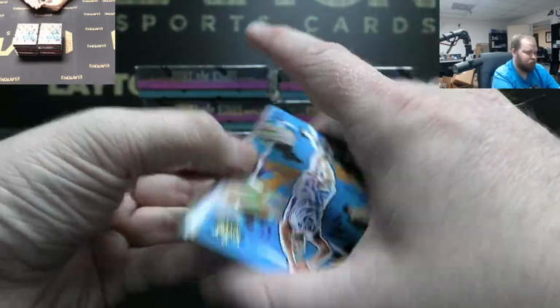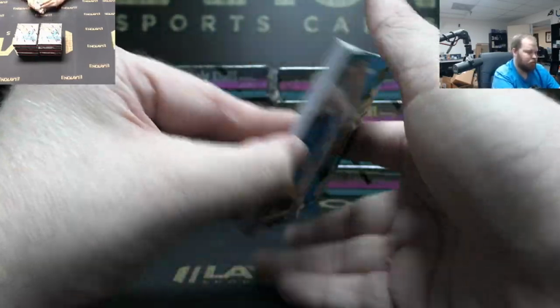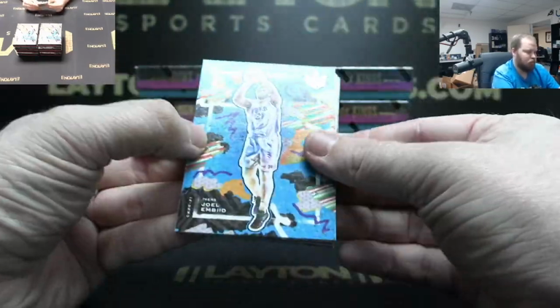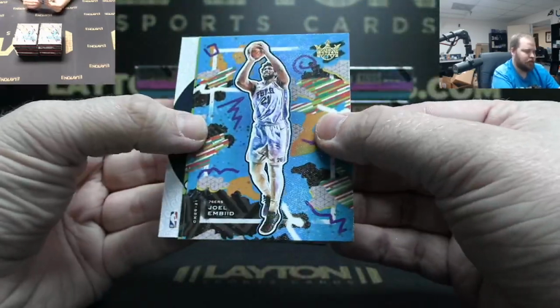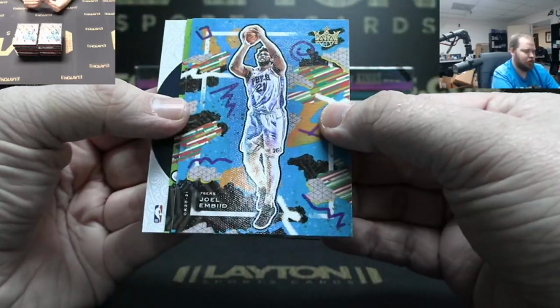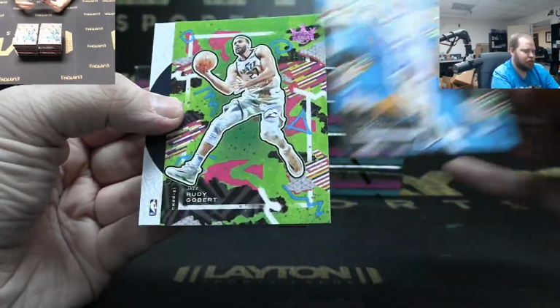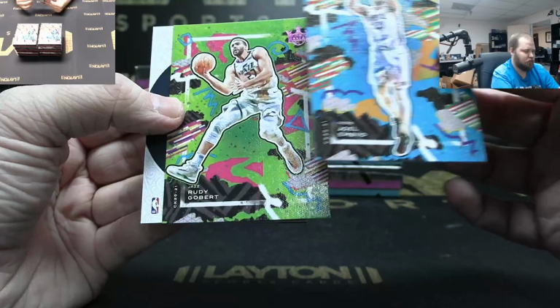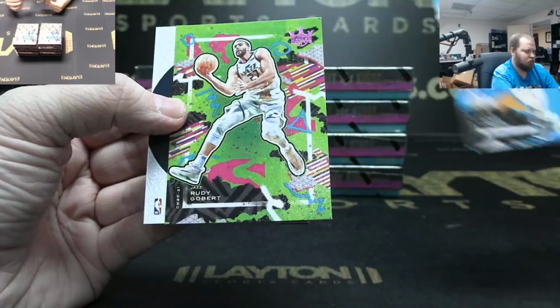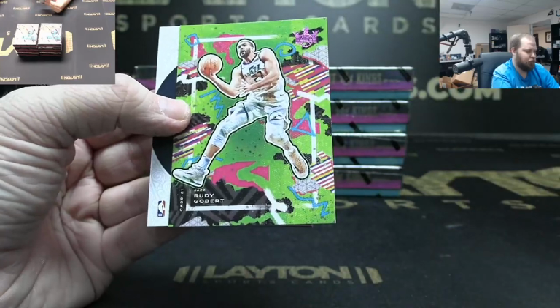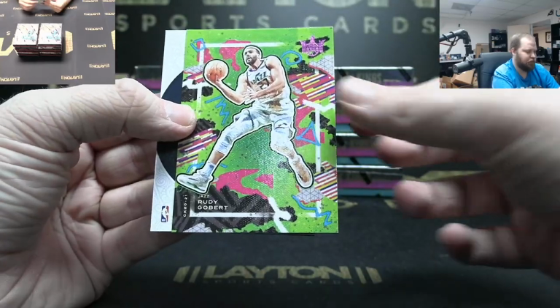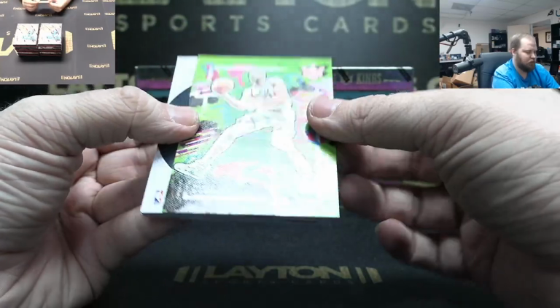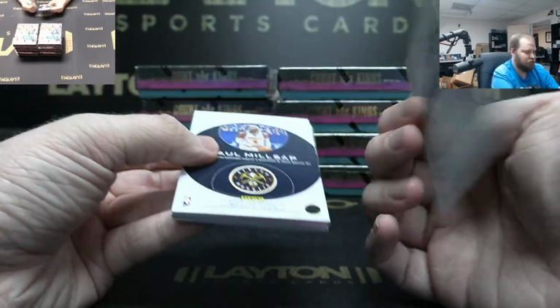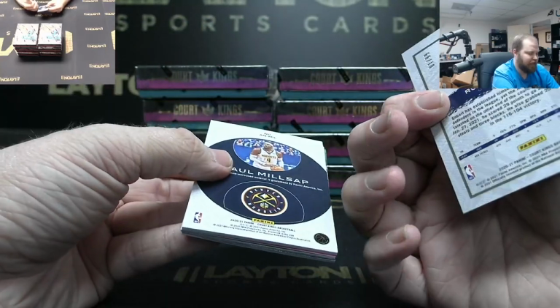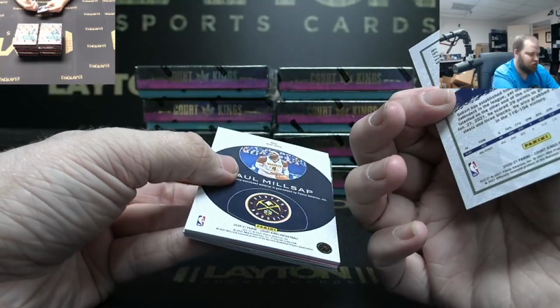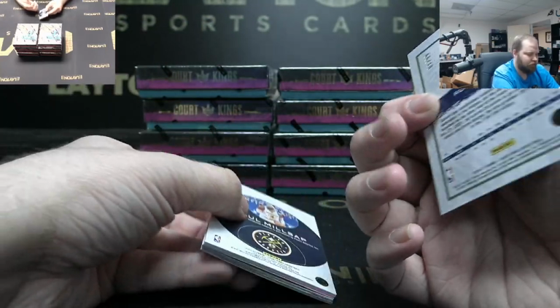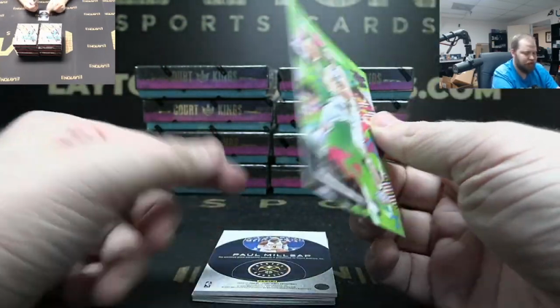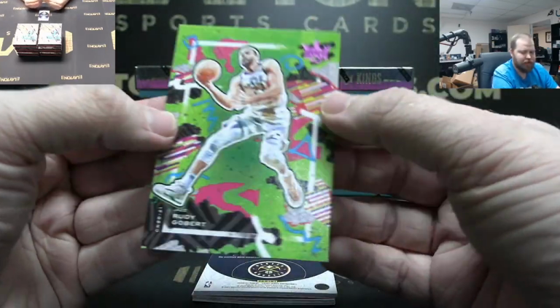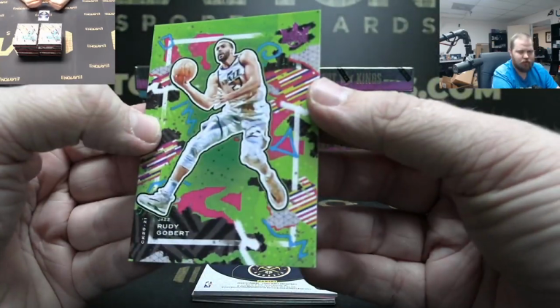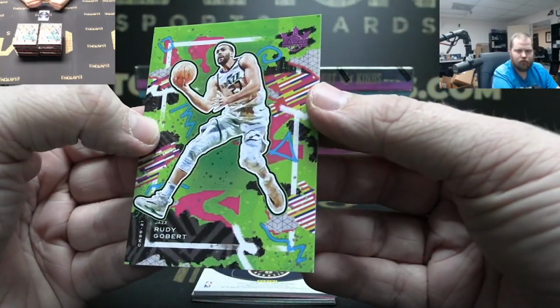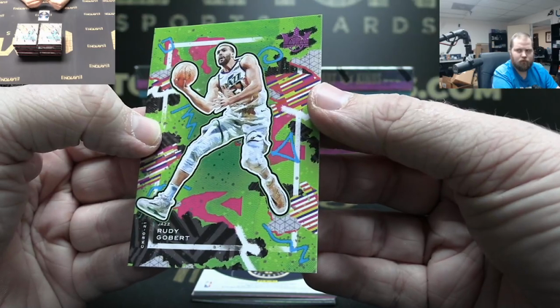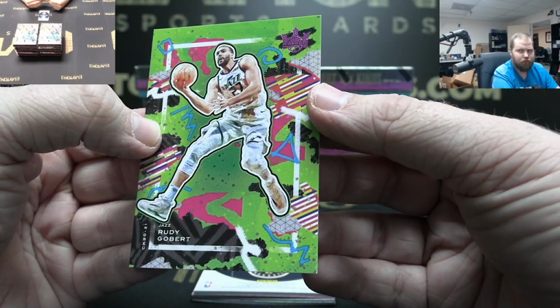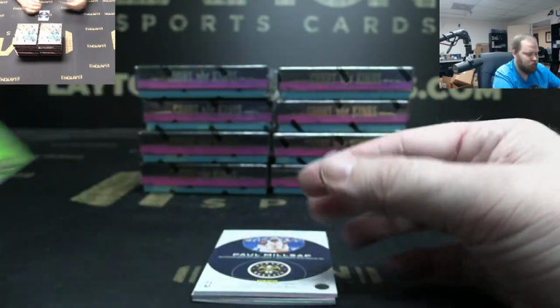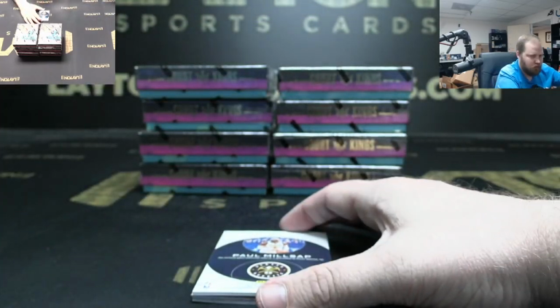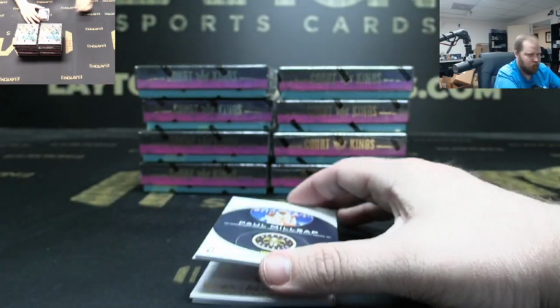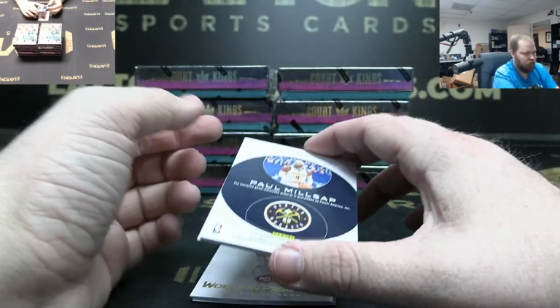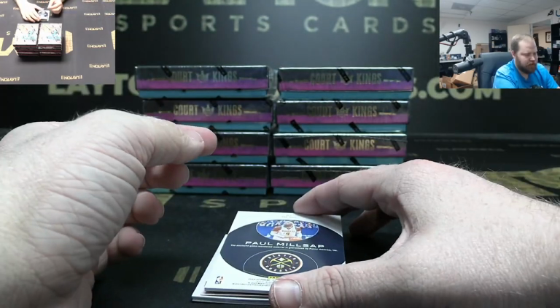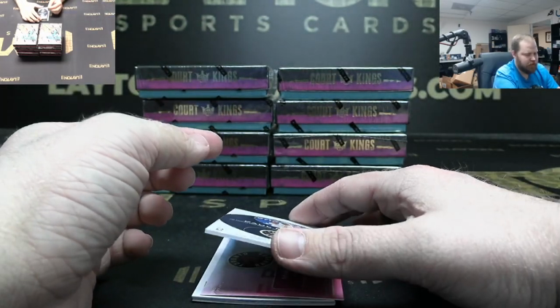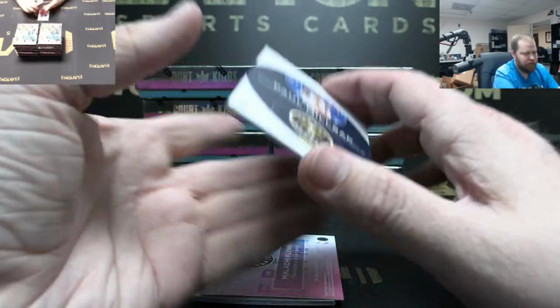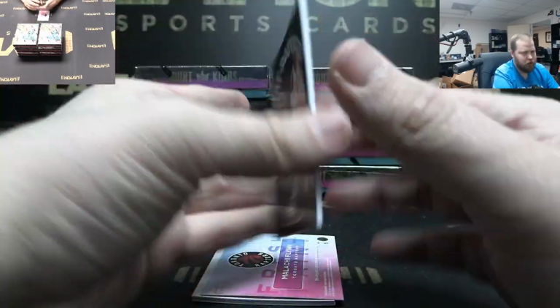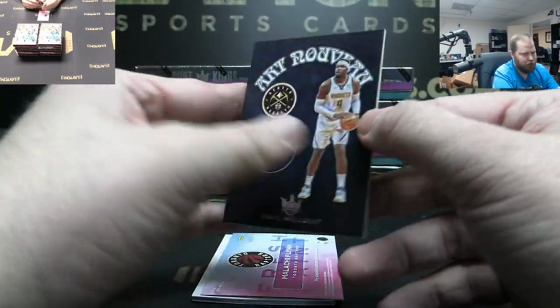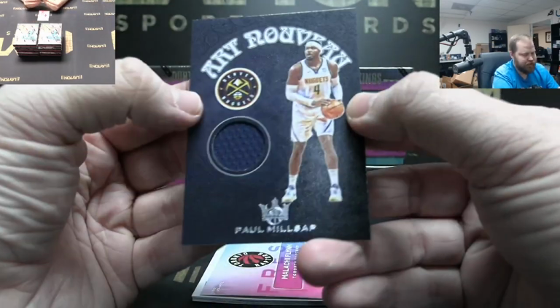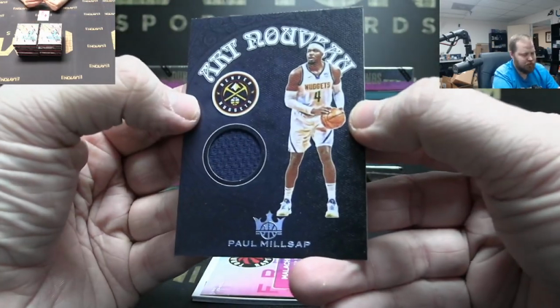Got Joel Embiid, Rudy Gobert pink to 99.